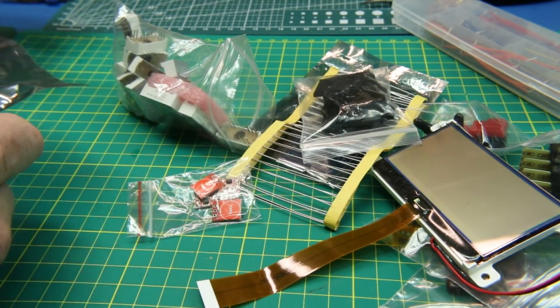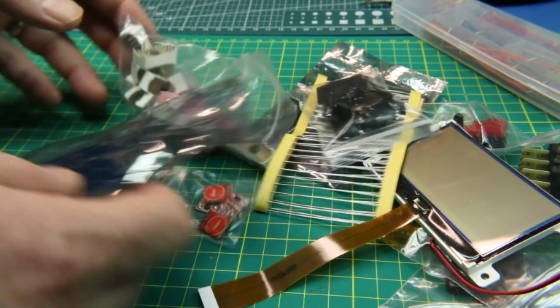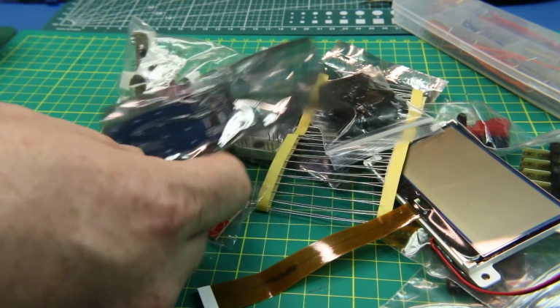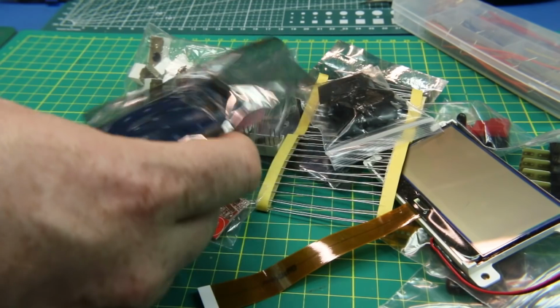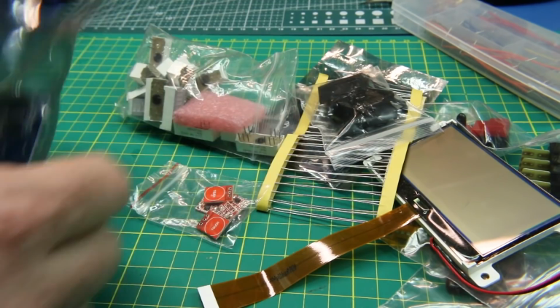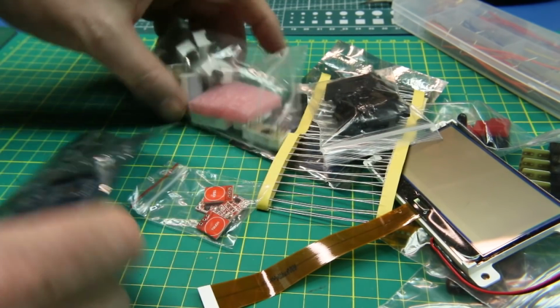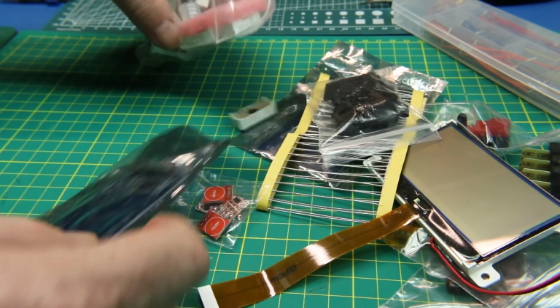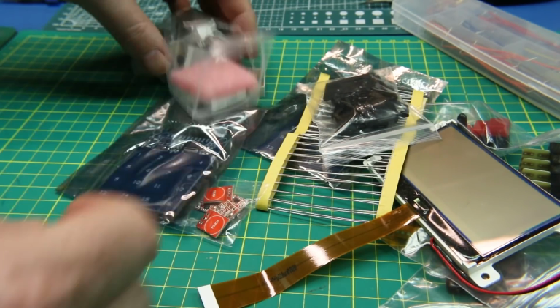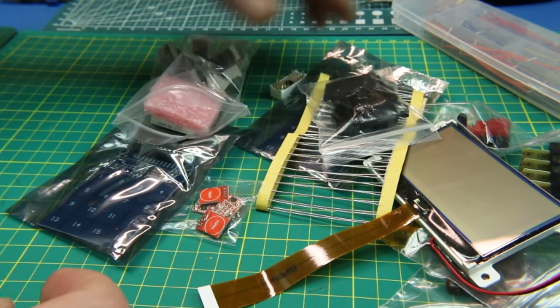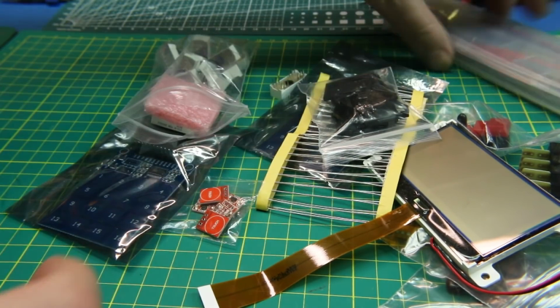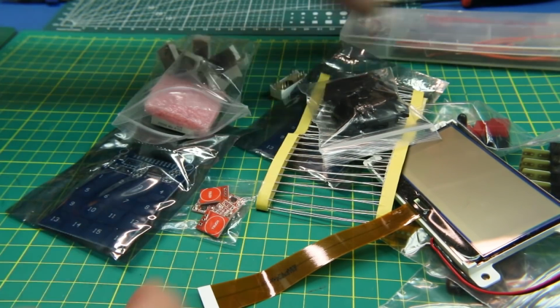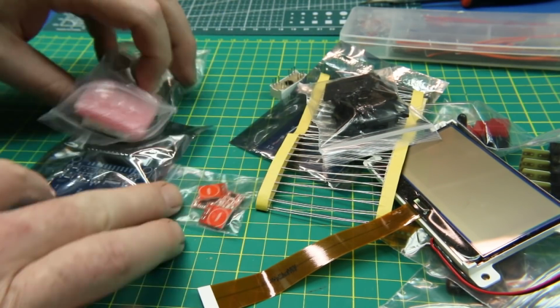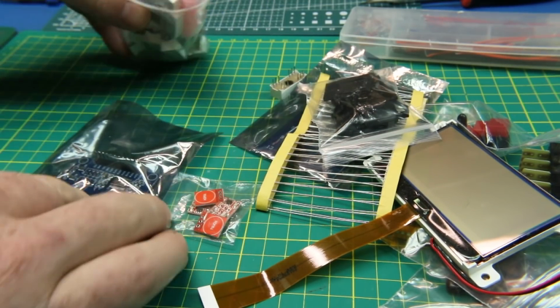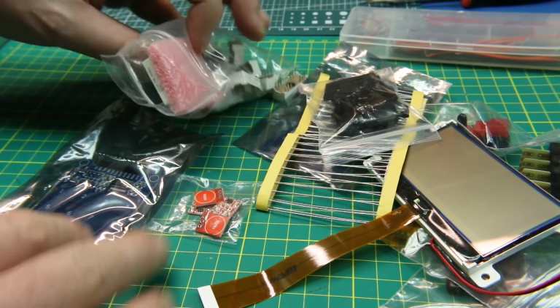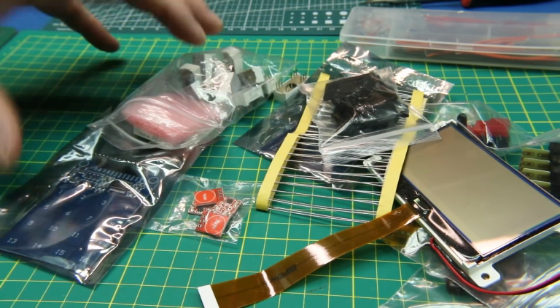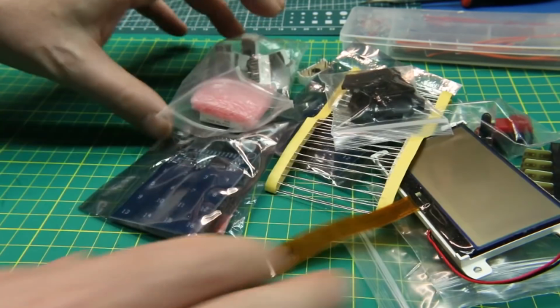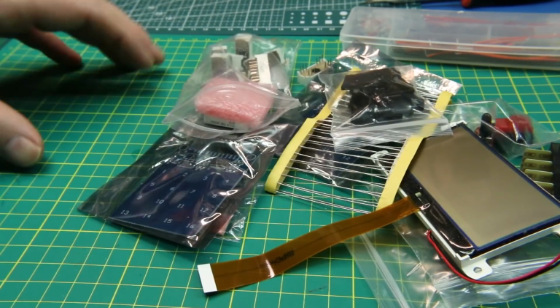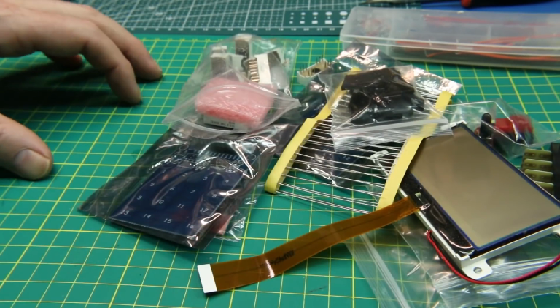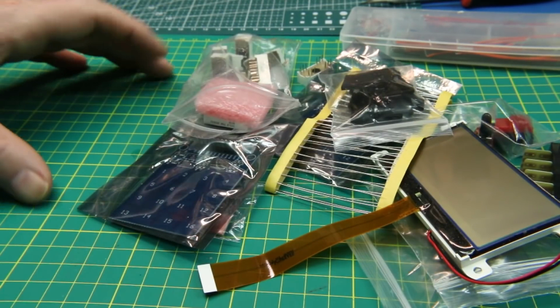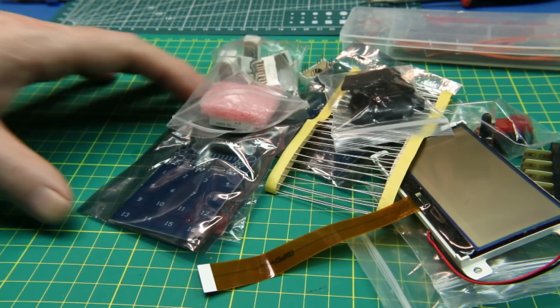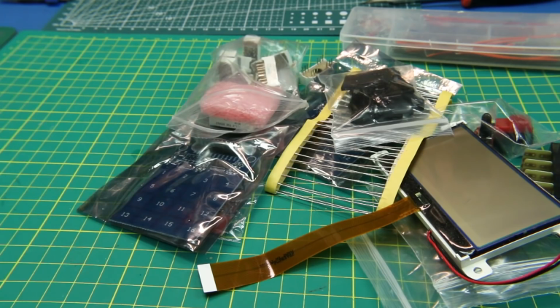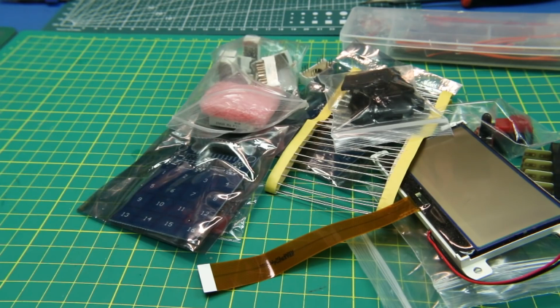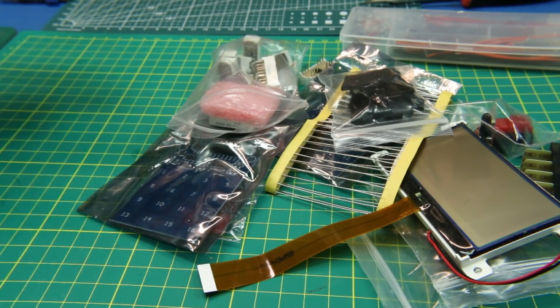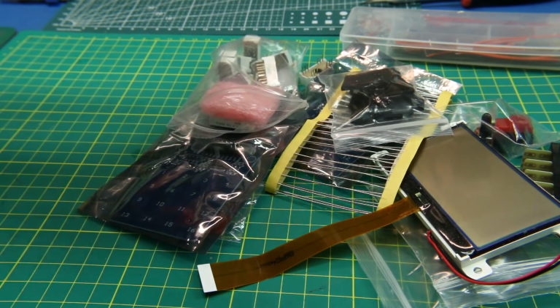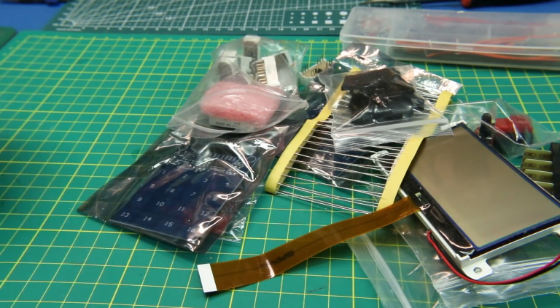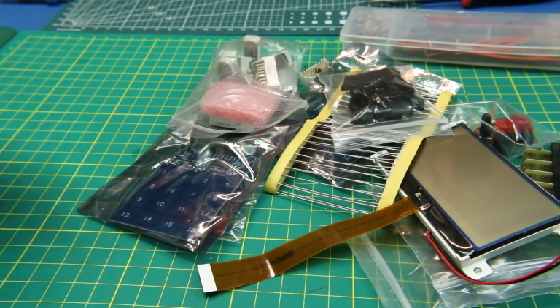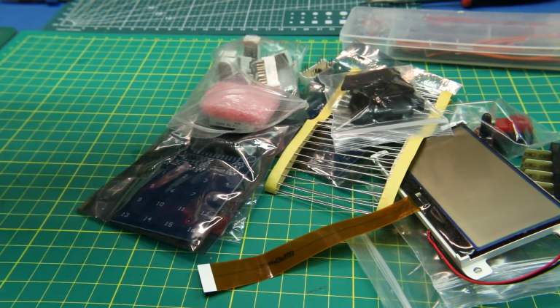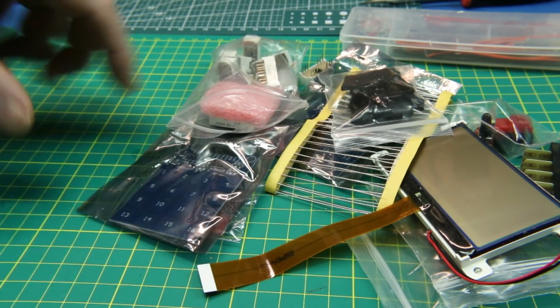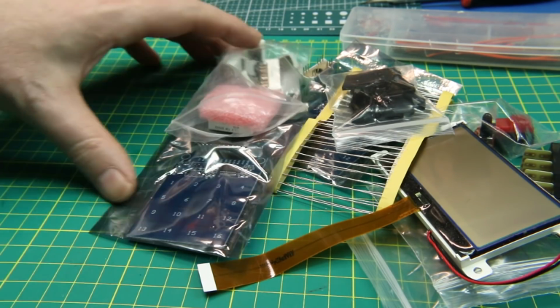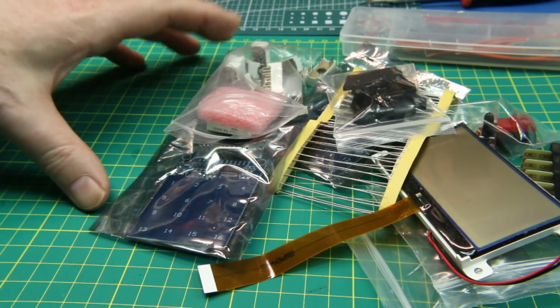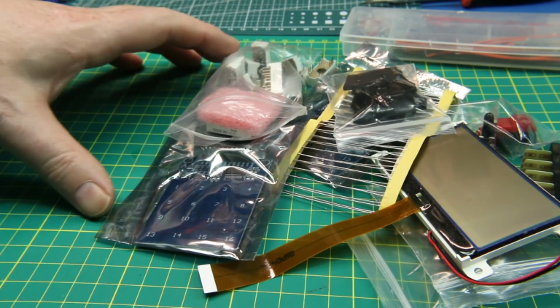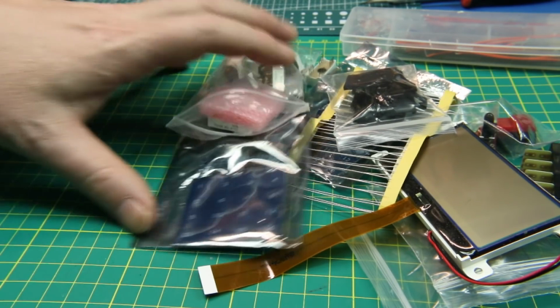And that is it for this one. Well, thank you, William — I appreciate that very much. Anybody who wants to send anything in can do so at the PO box listed down below.